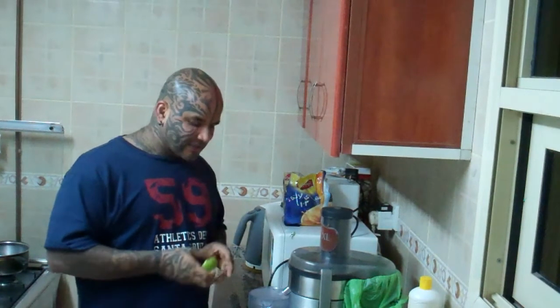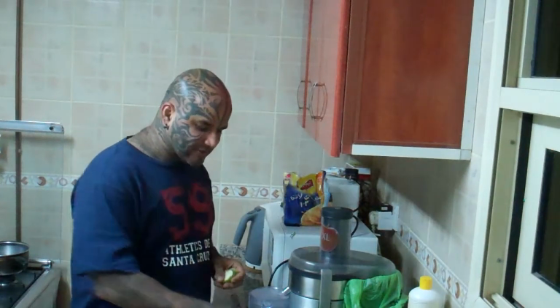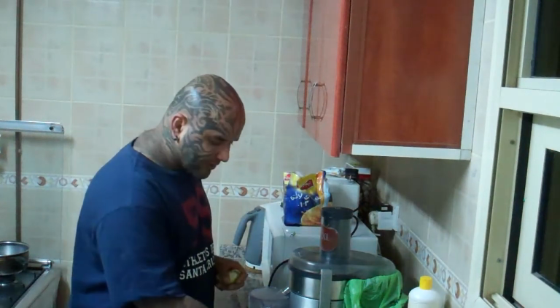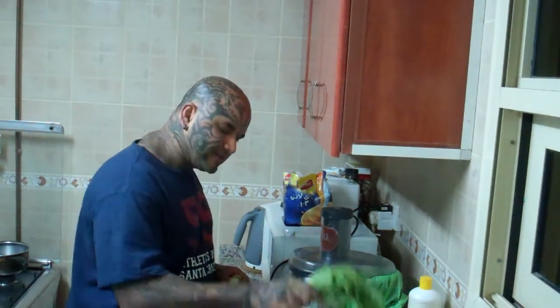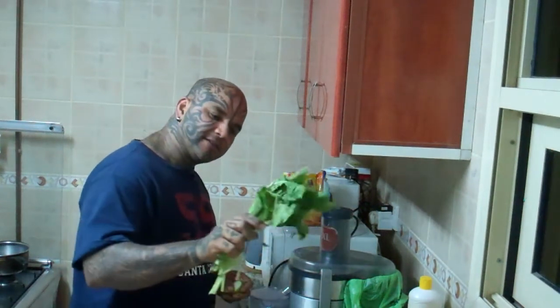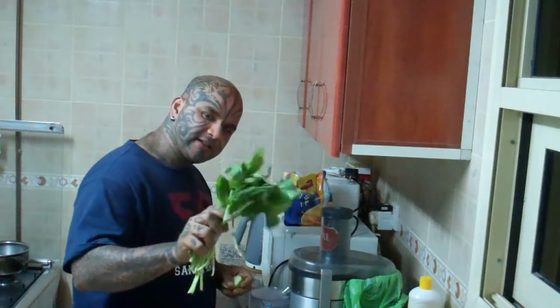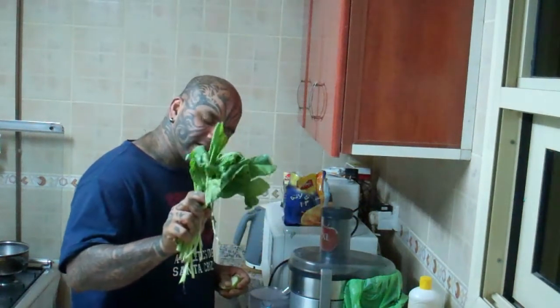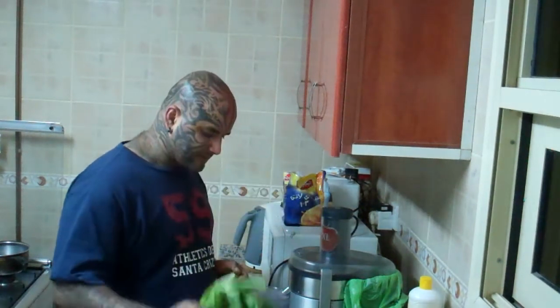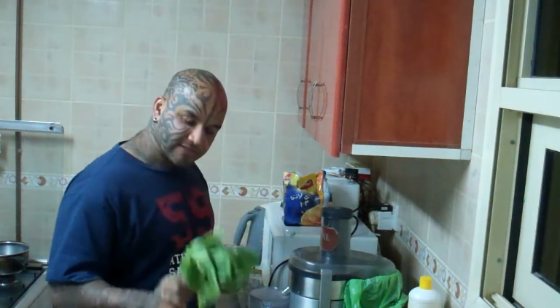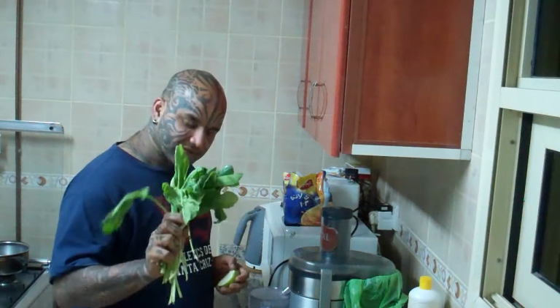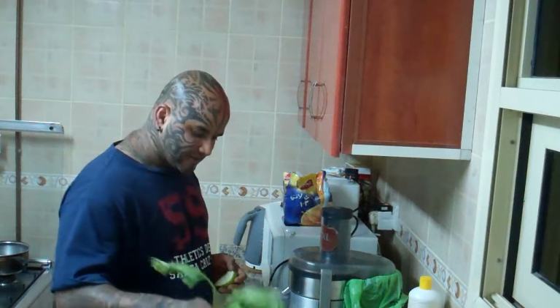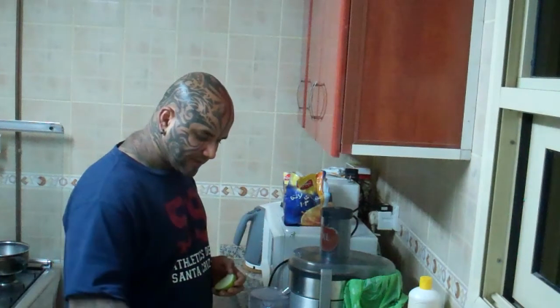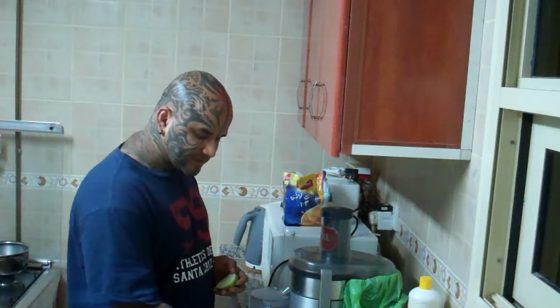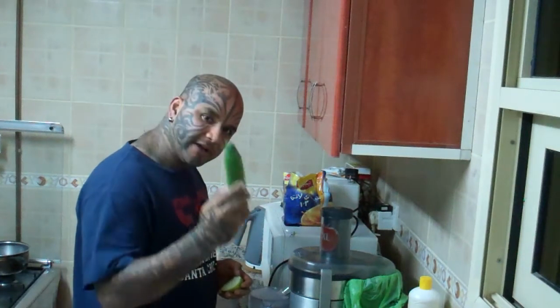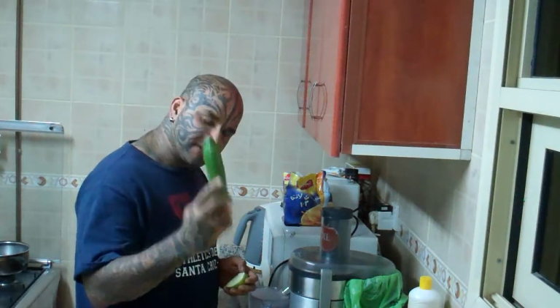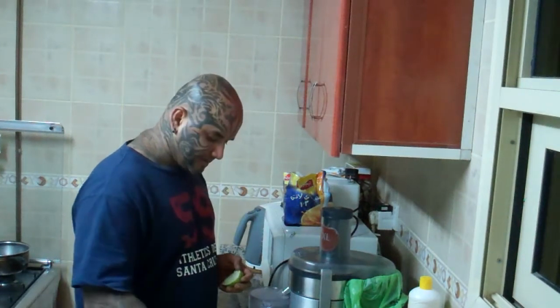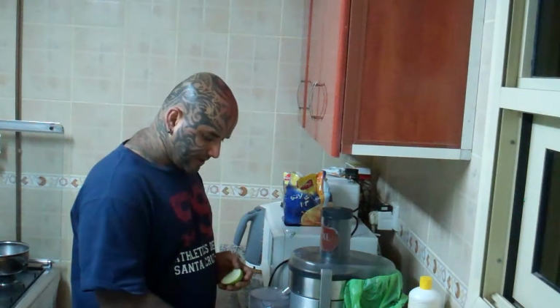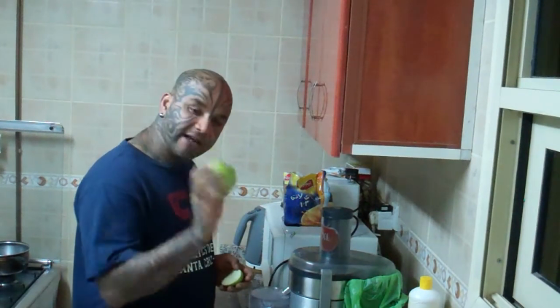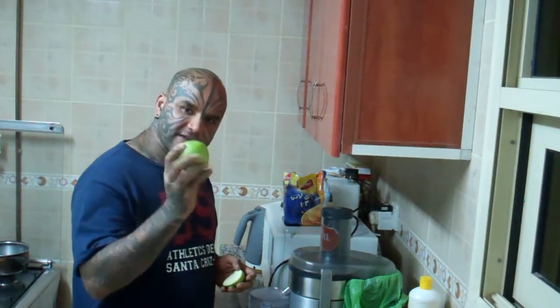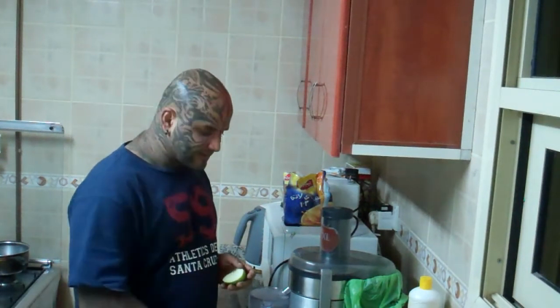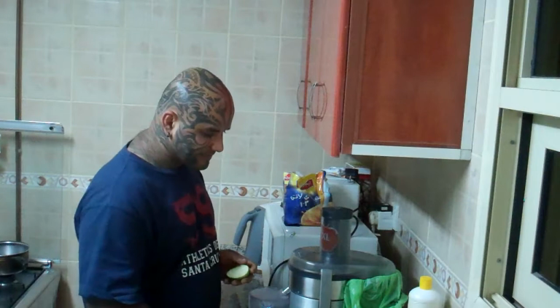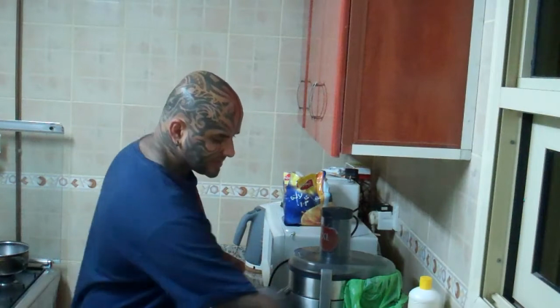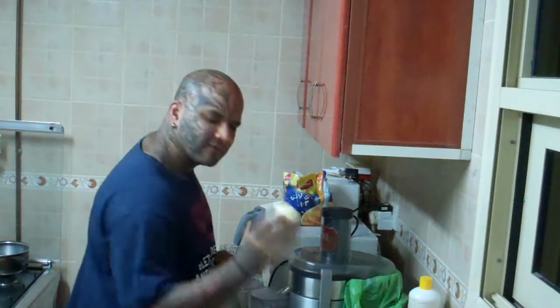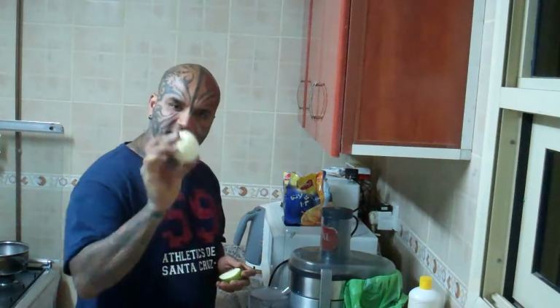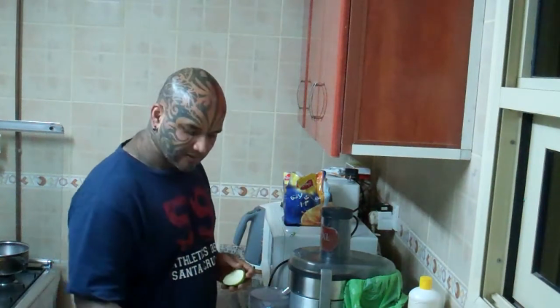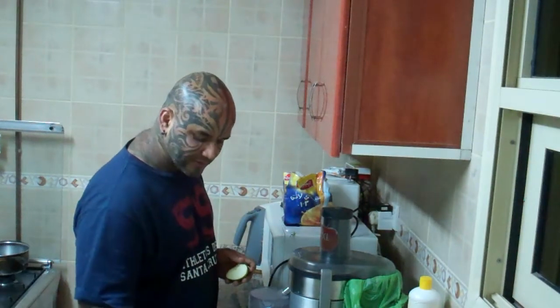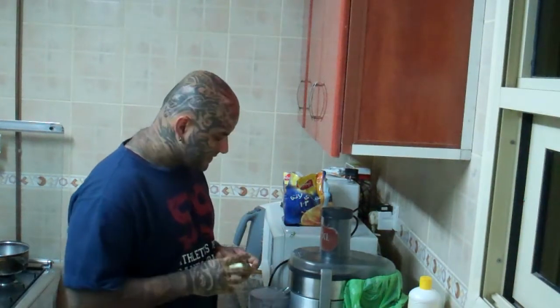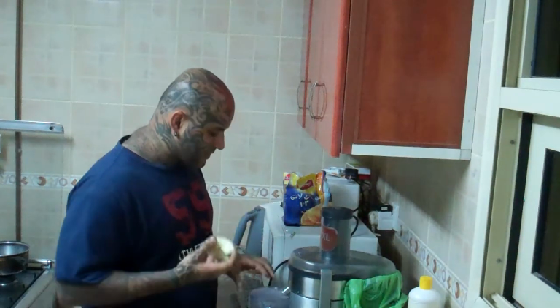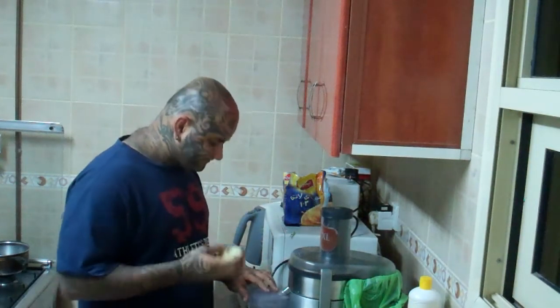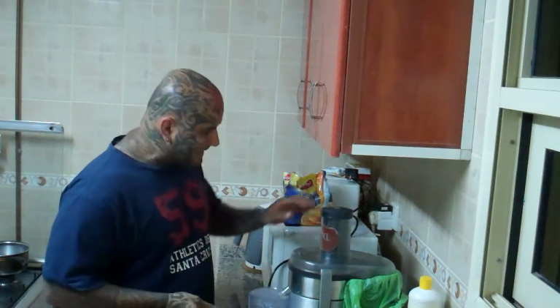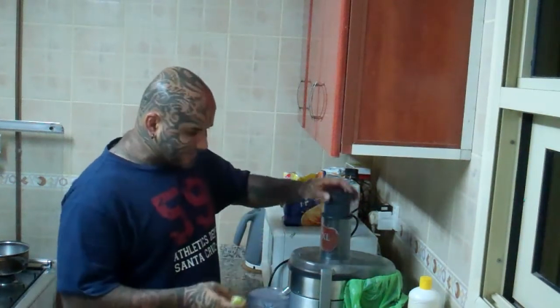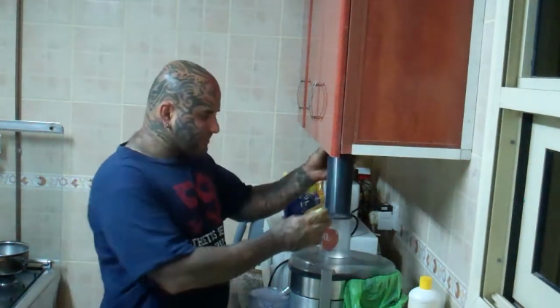So today it's going to be all green: green spinach, green cucumbers, and green apples — everything is green. There's just one orange so I'm going to use that too. Let's juice up.